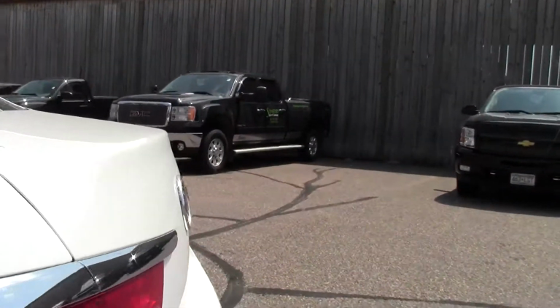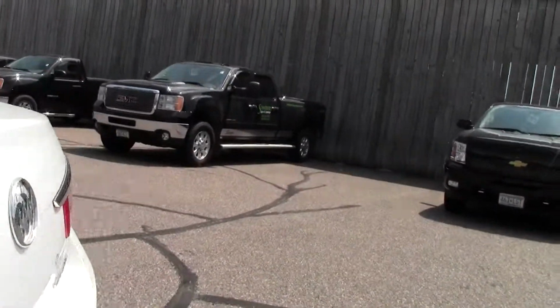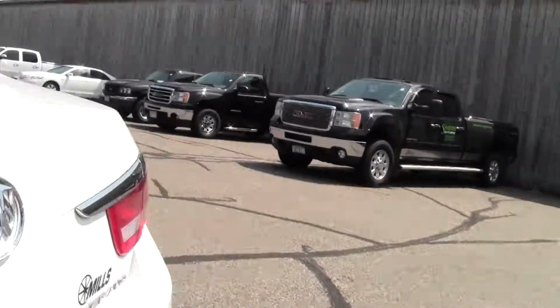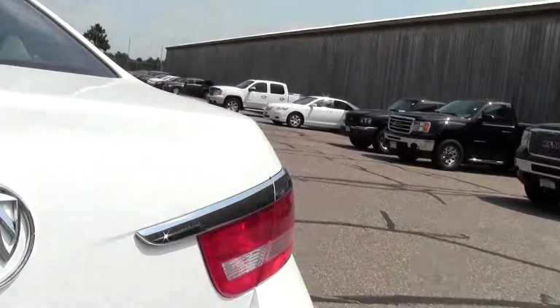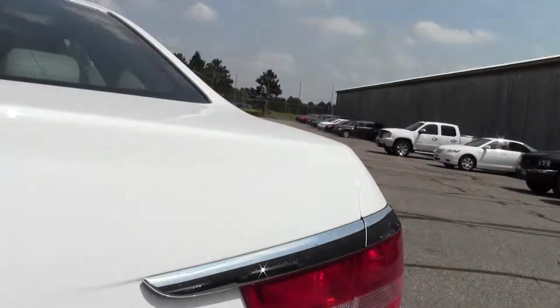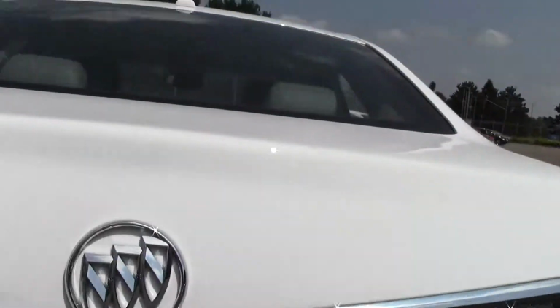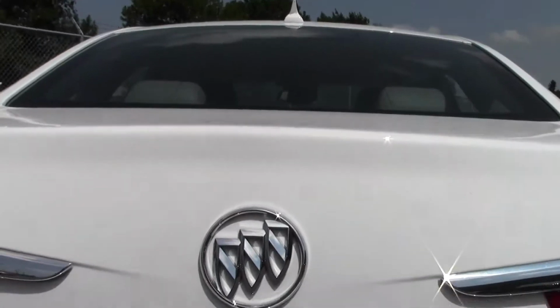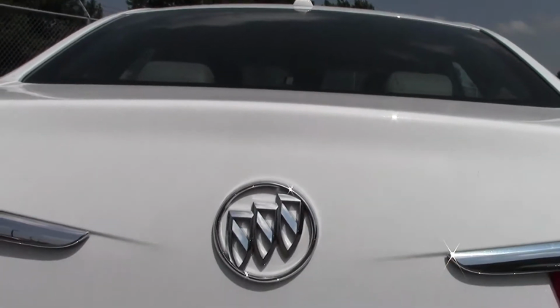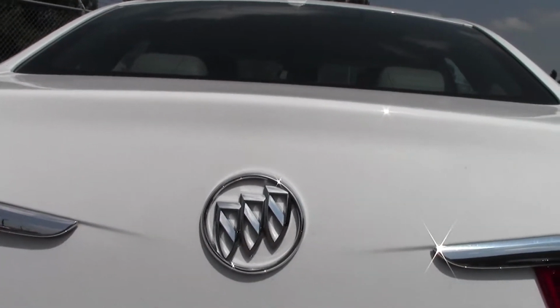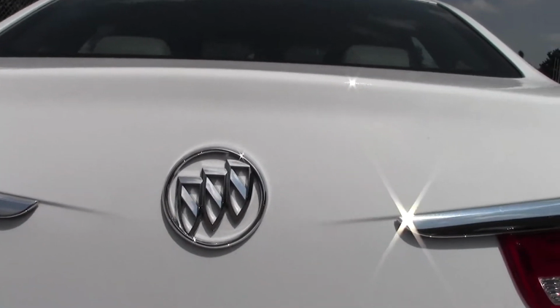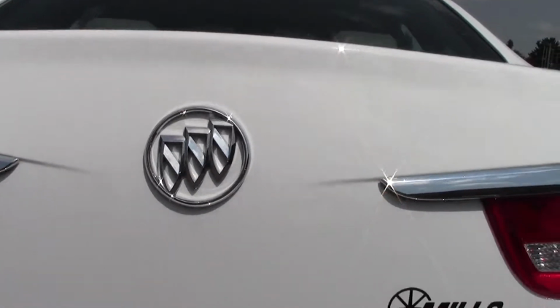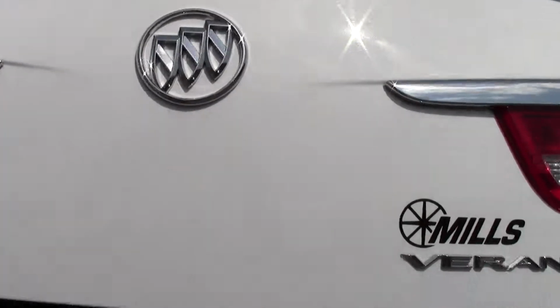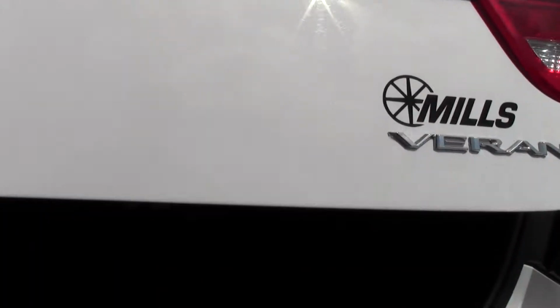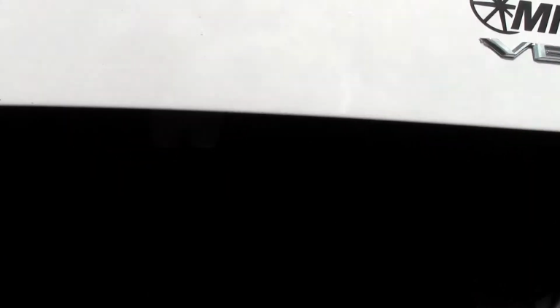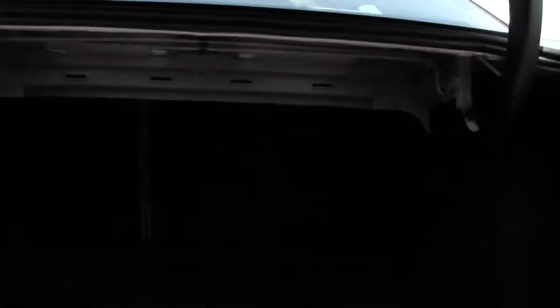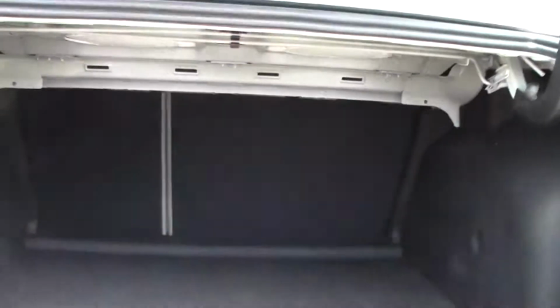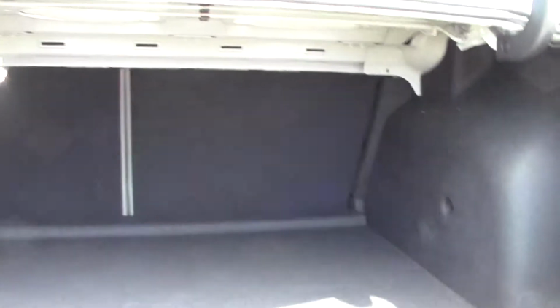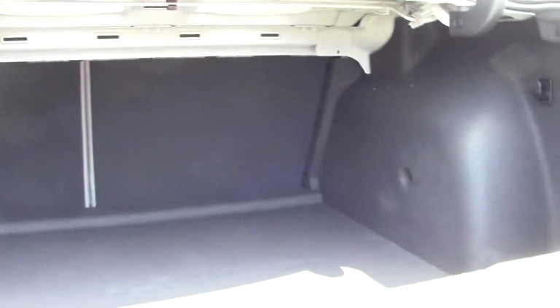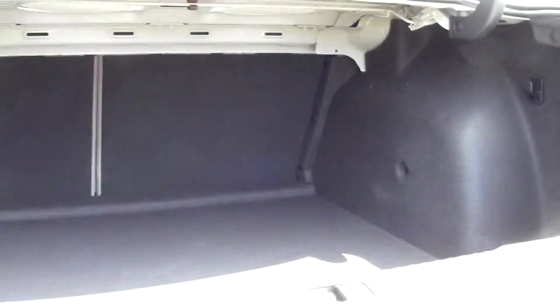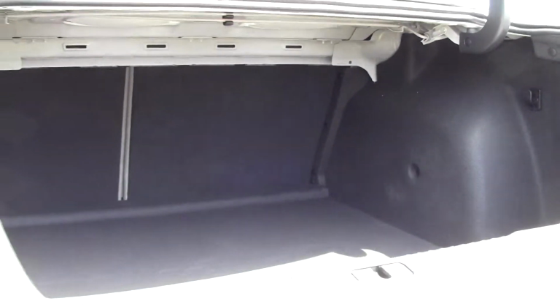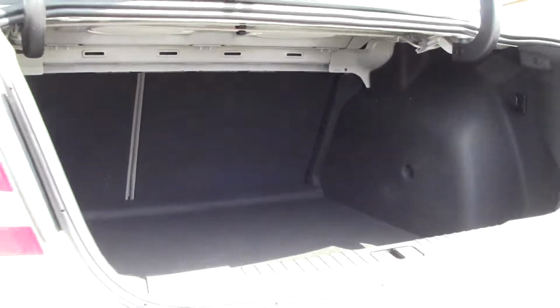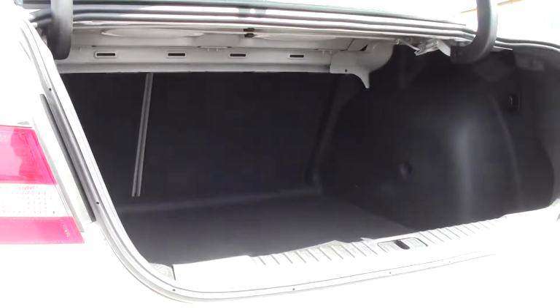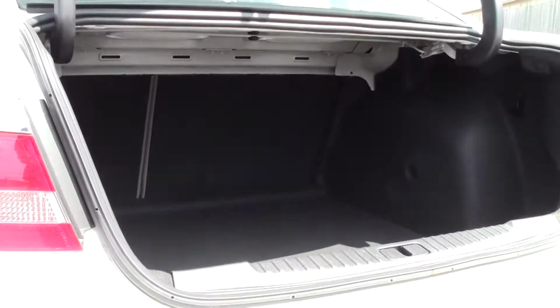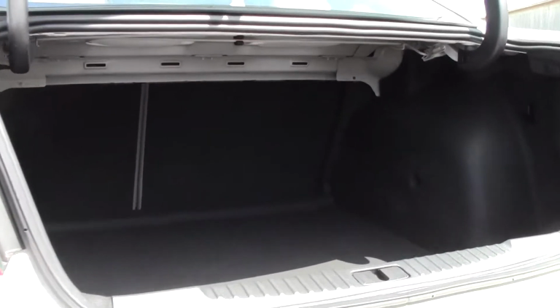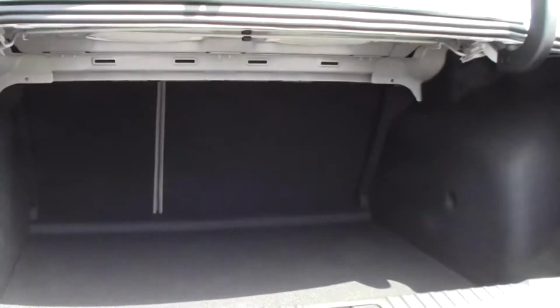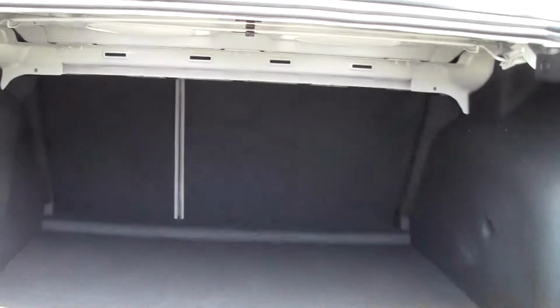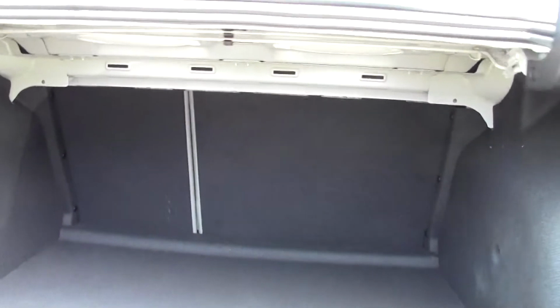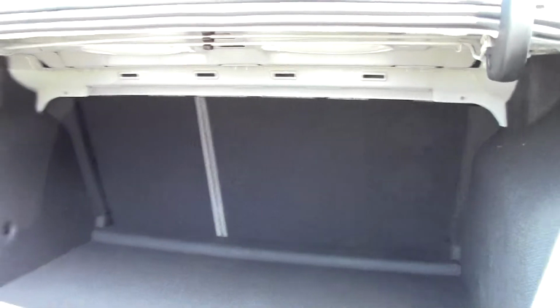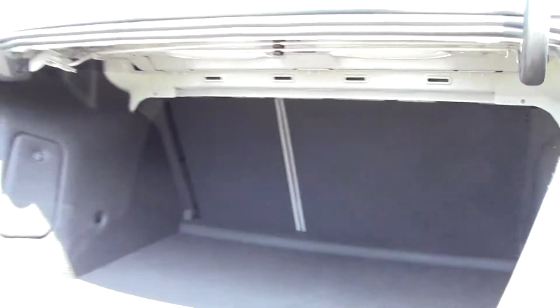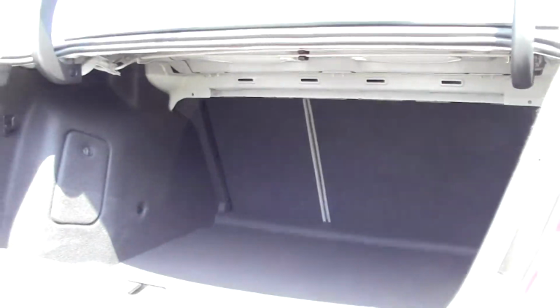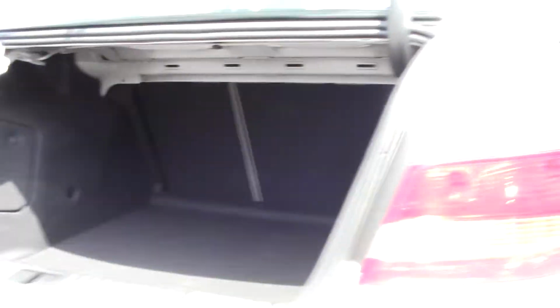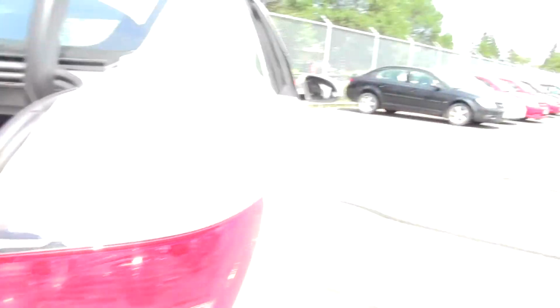Now looking in the trunk — open that up and you have a great deal of trunk space, a generous amount of room, no problem with storage. Excellent setup.